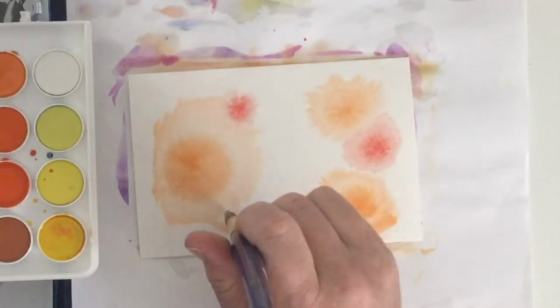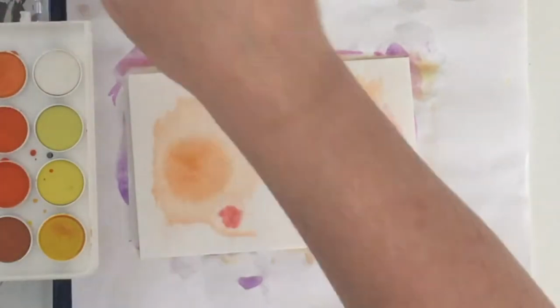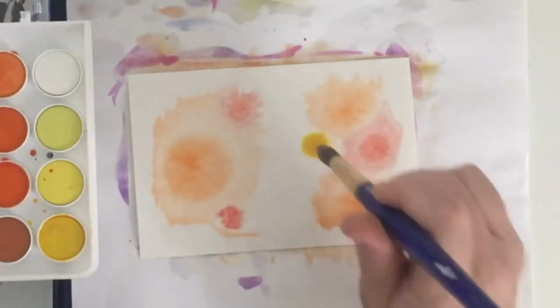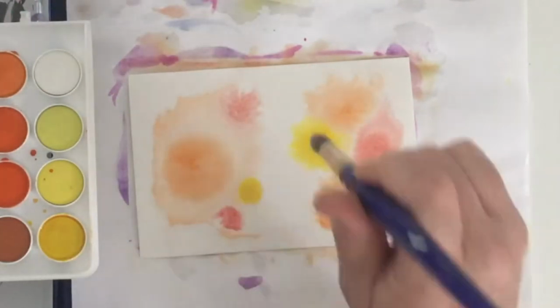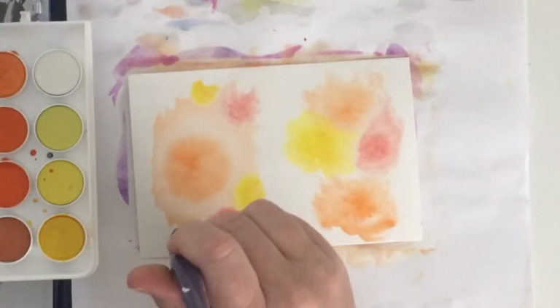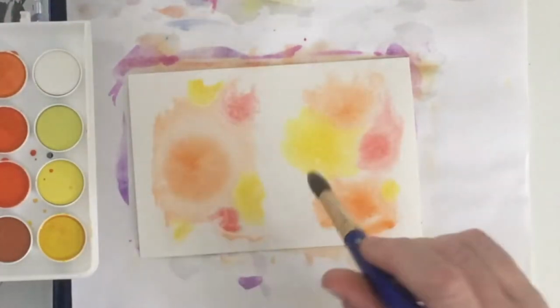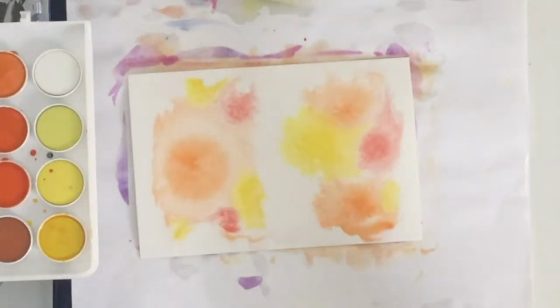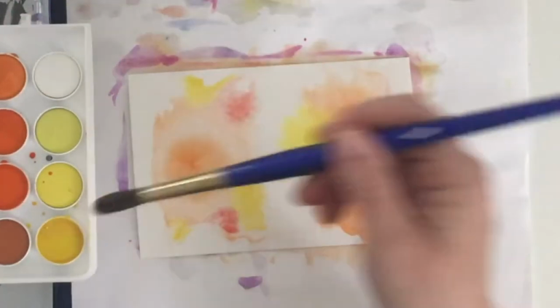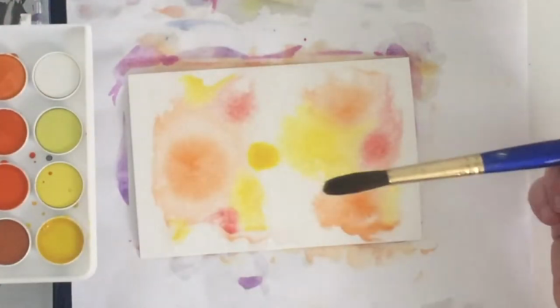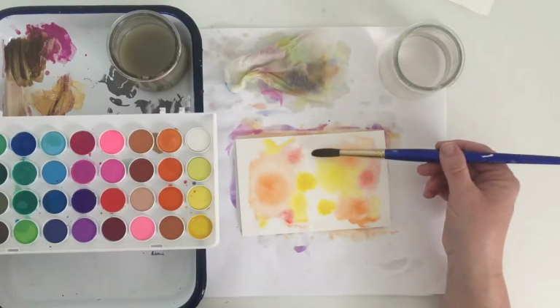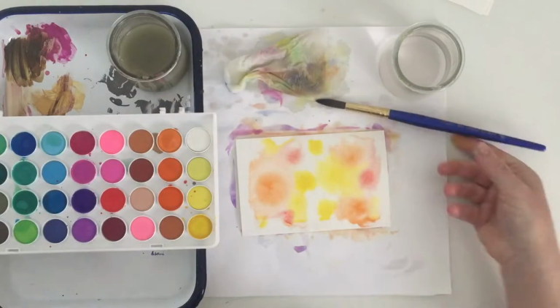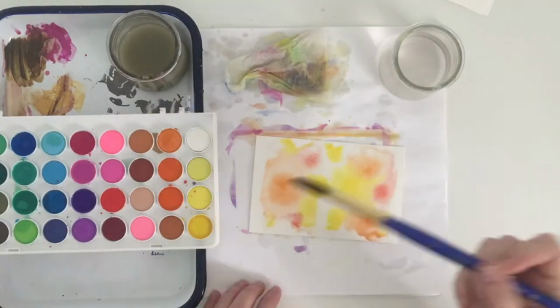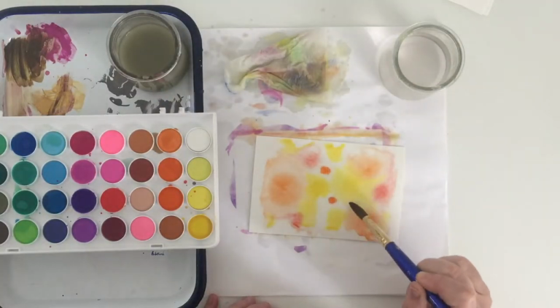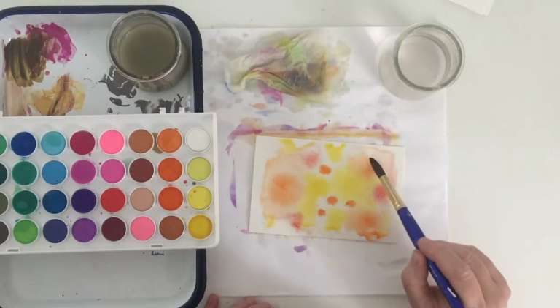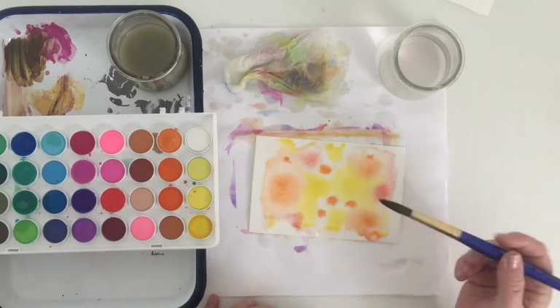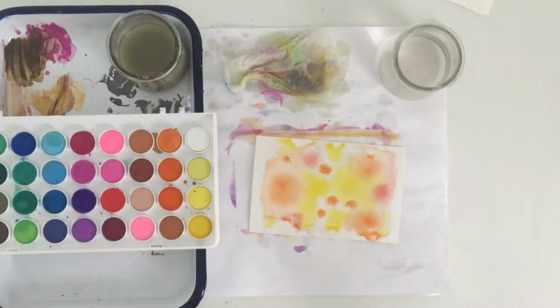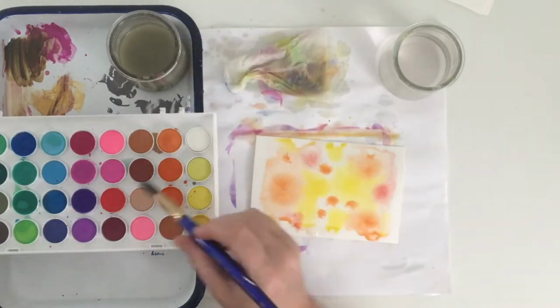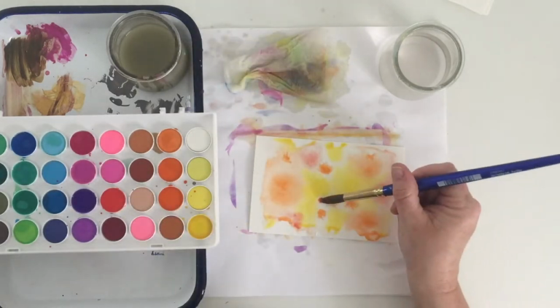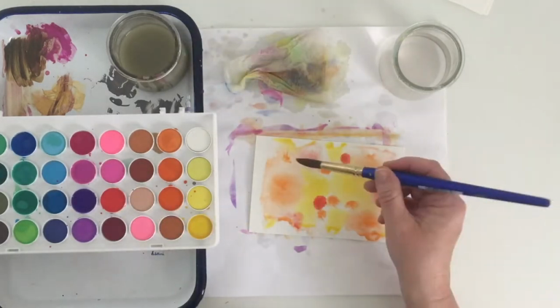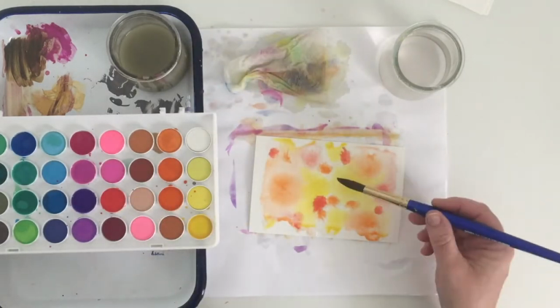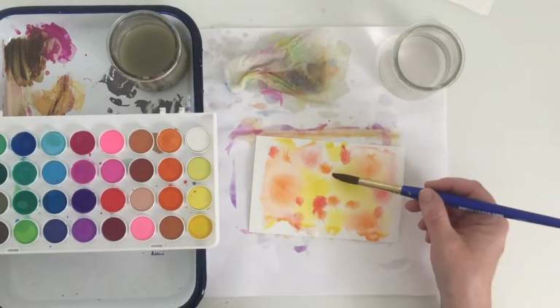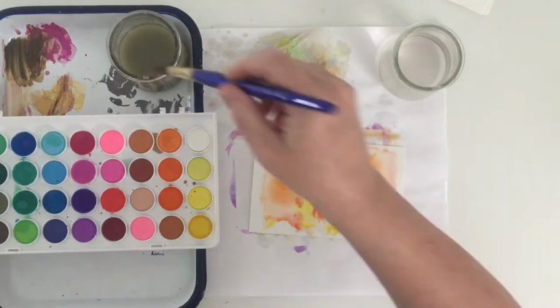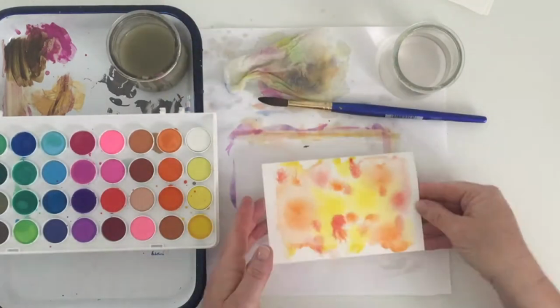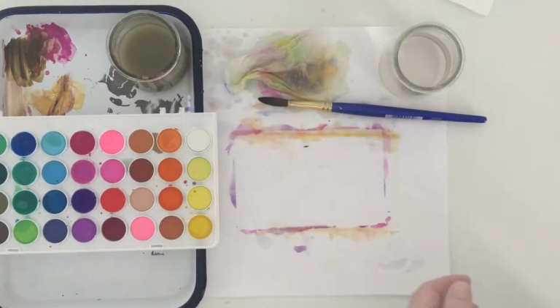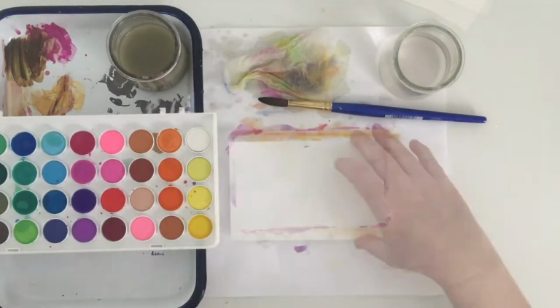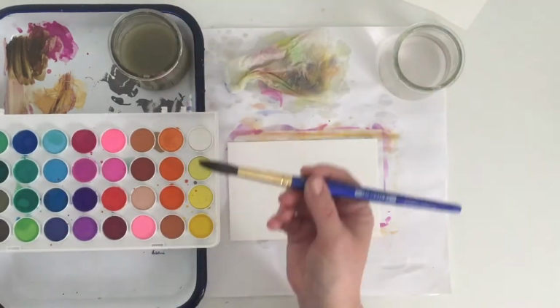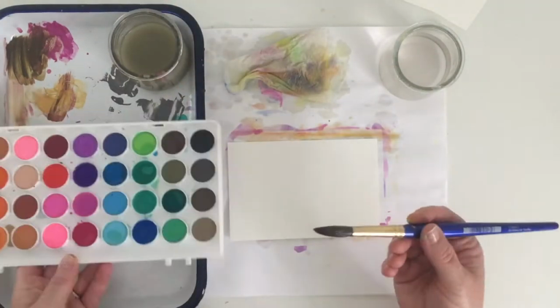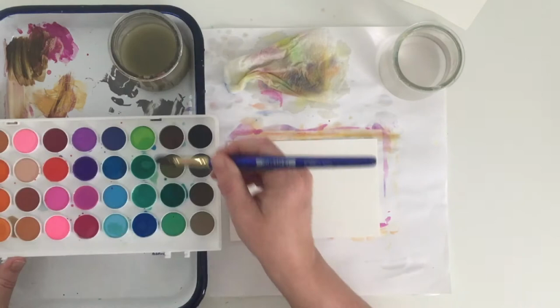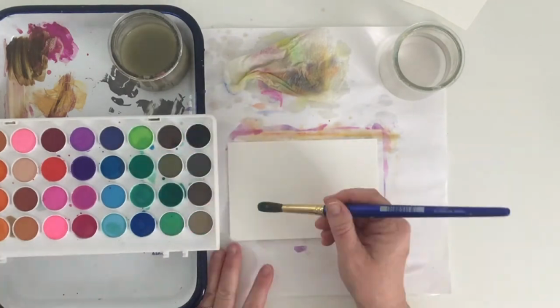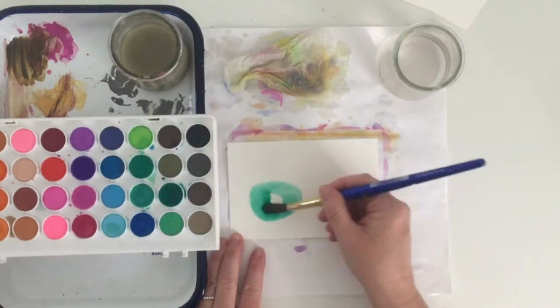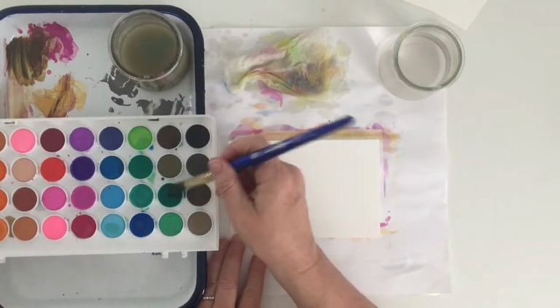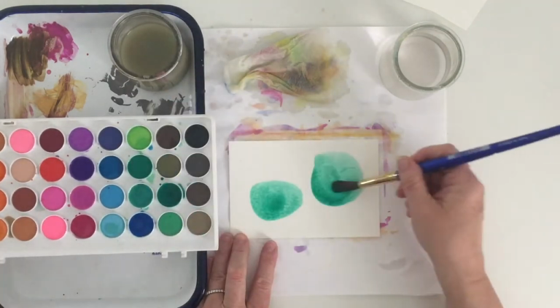That salty water creates such a cool effect. Such a fun process creating these.